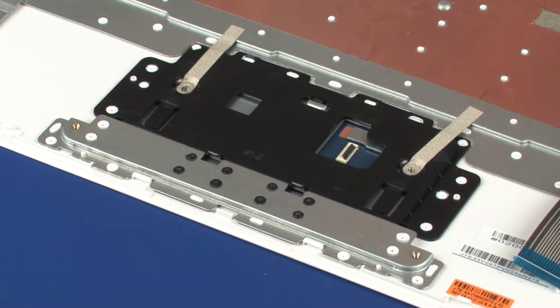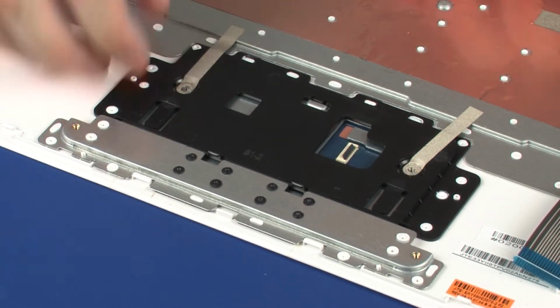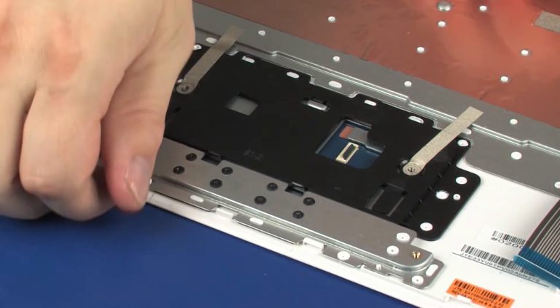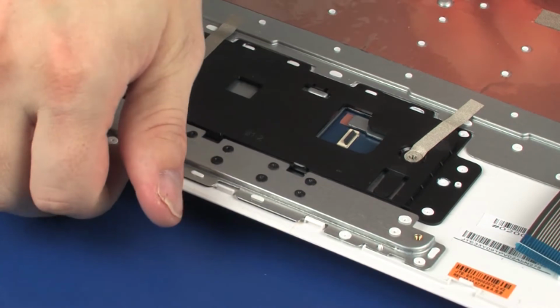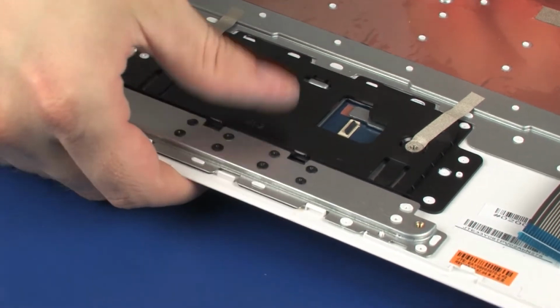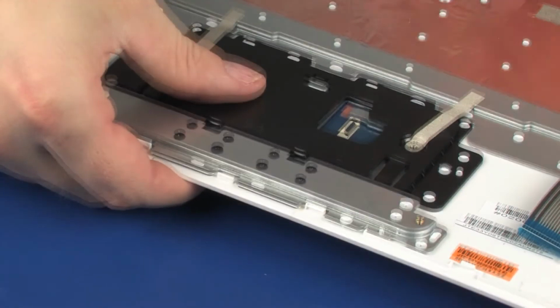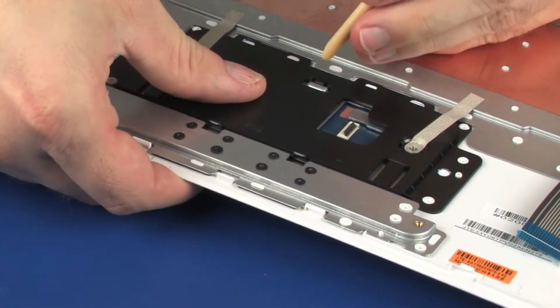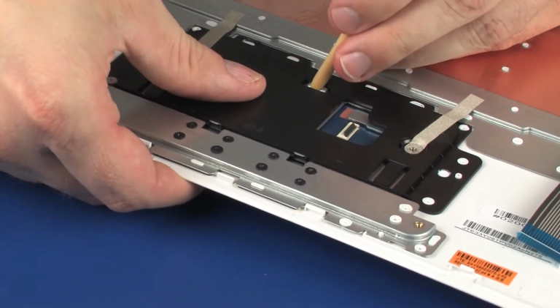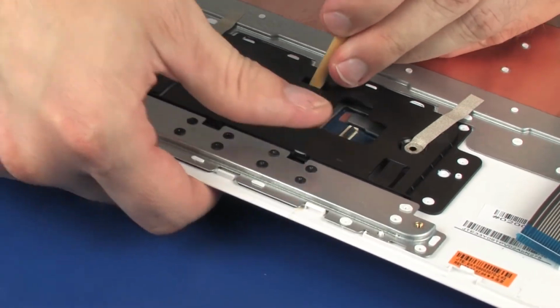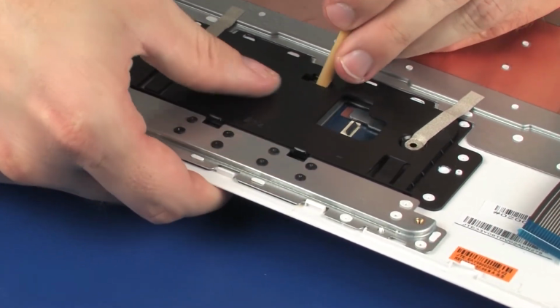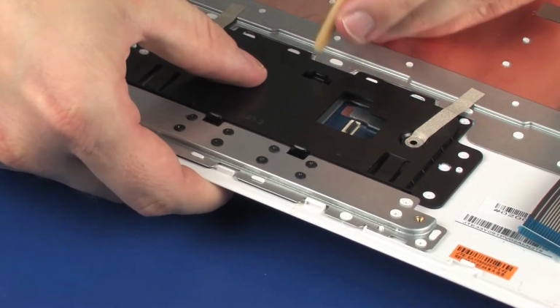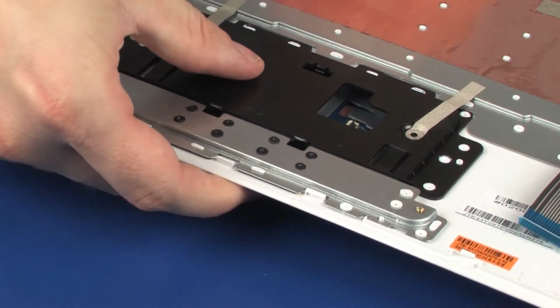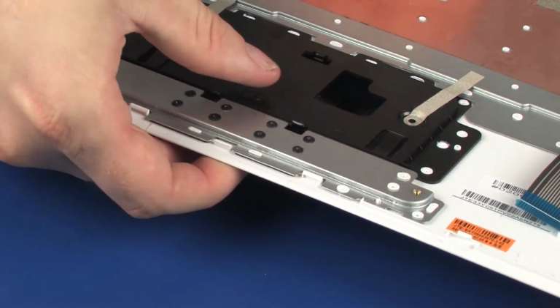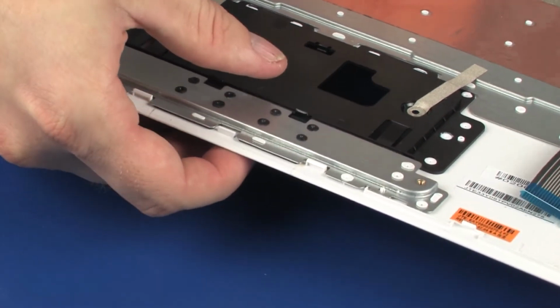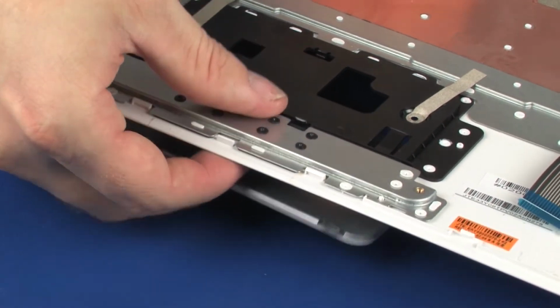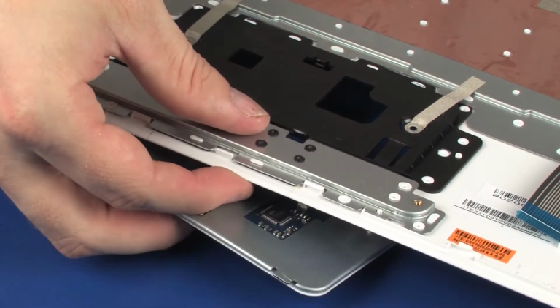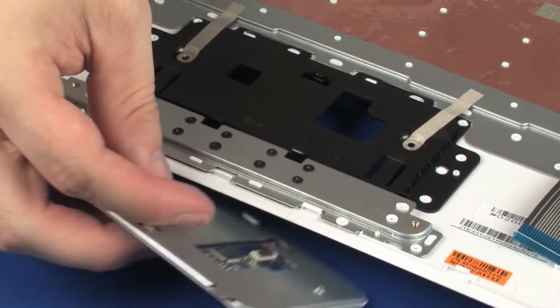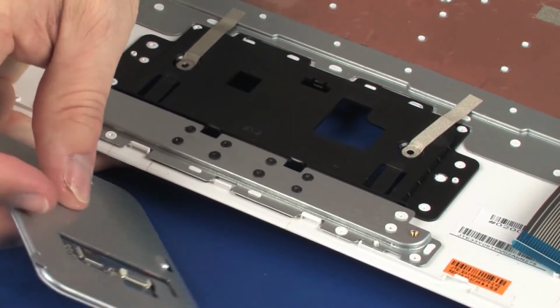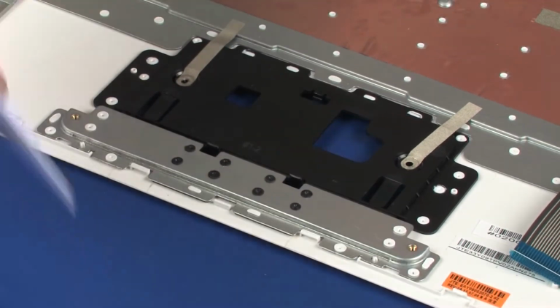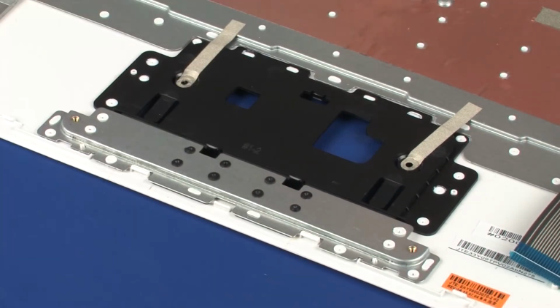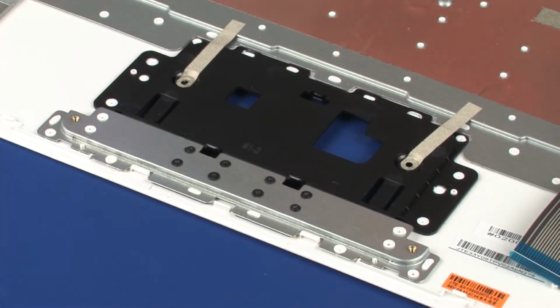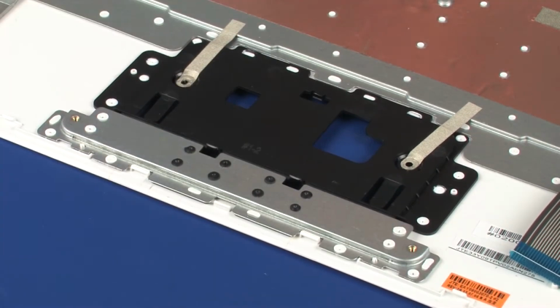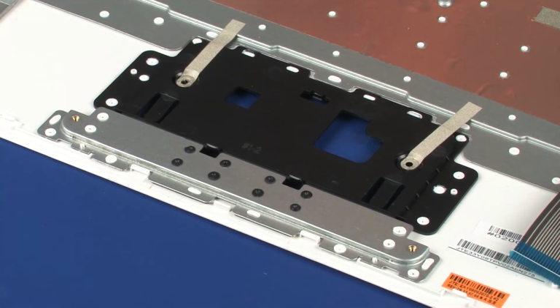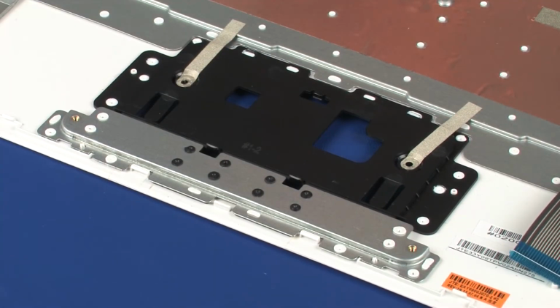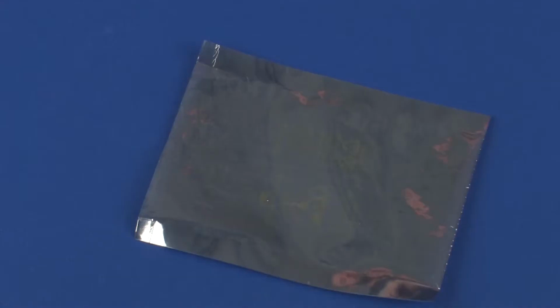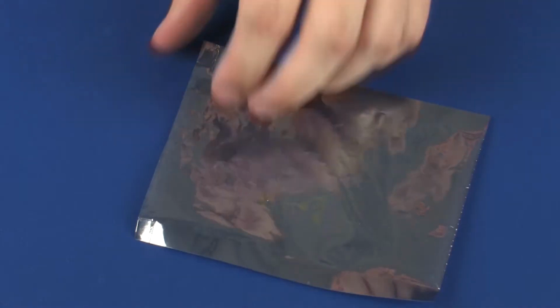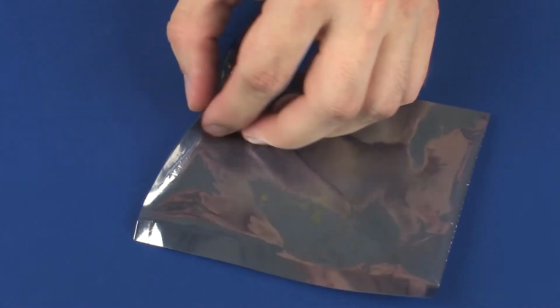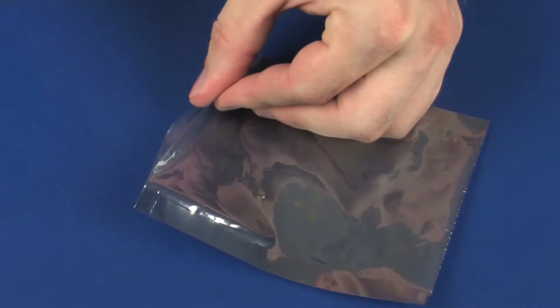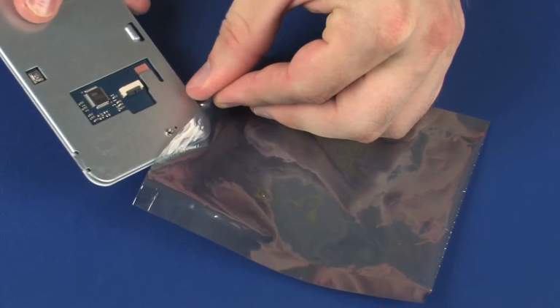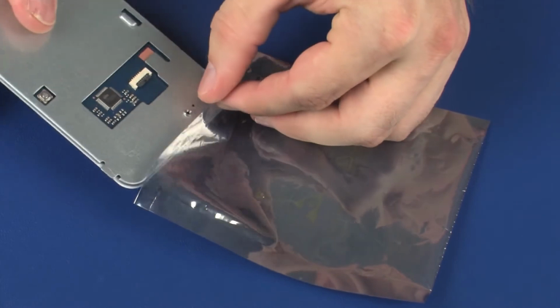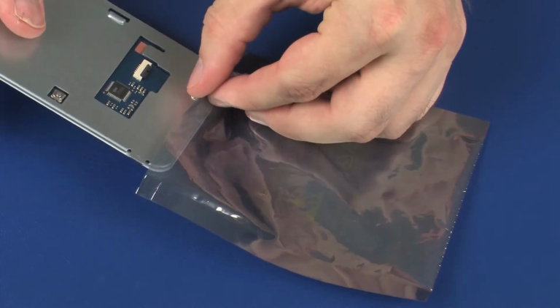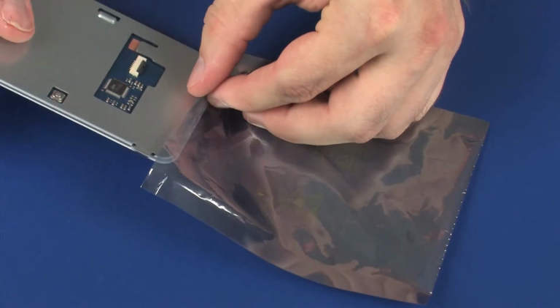Lift the top cover and gently release the touchpad board from the retention tab on the top cover. Slide the tabs on the touchpad board out of the top cover and remove. Place the touchpad board into a static-dissipative bag.